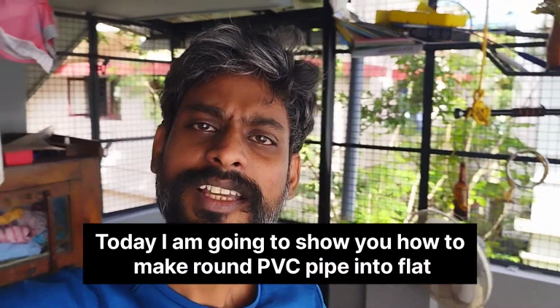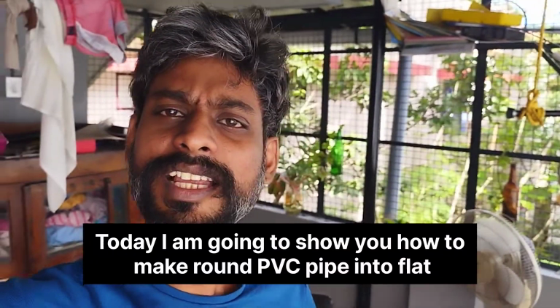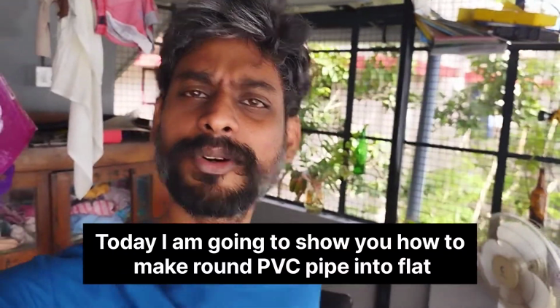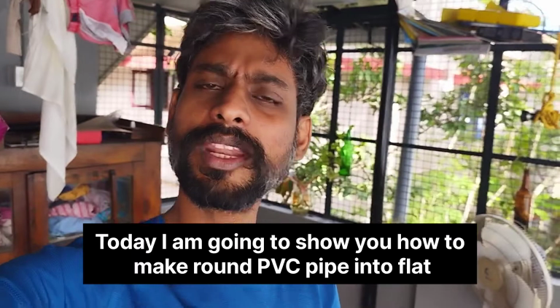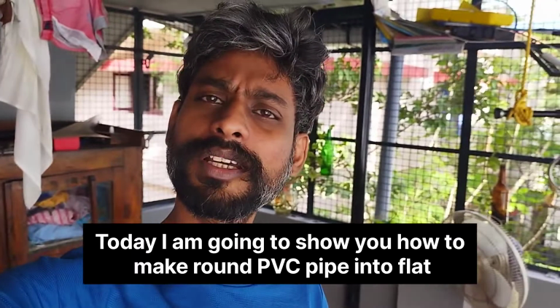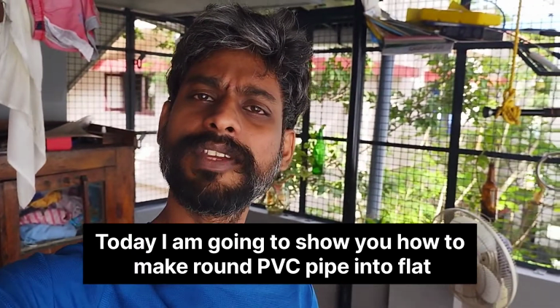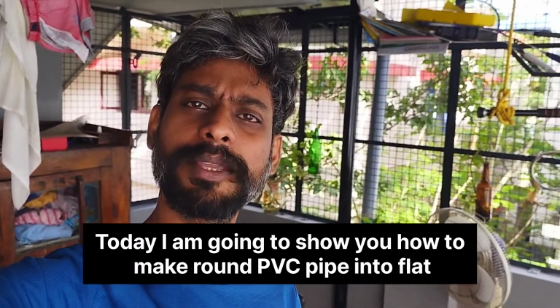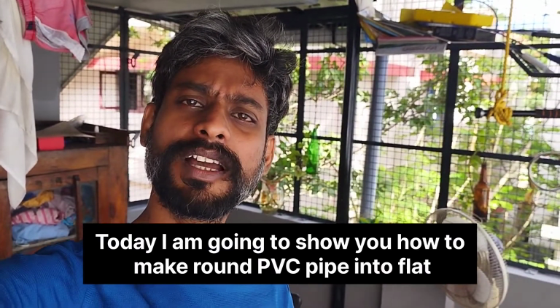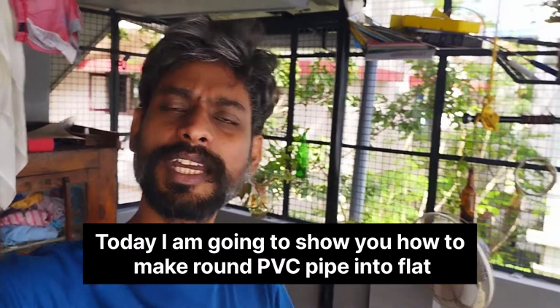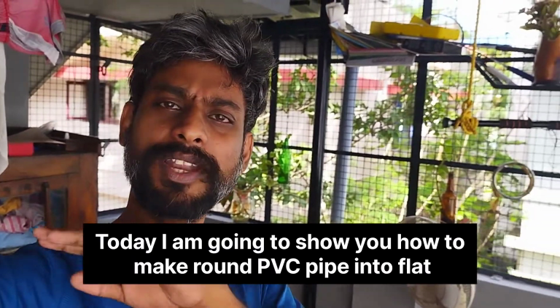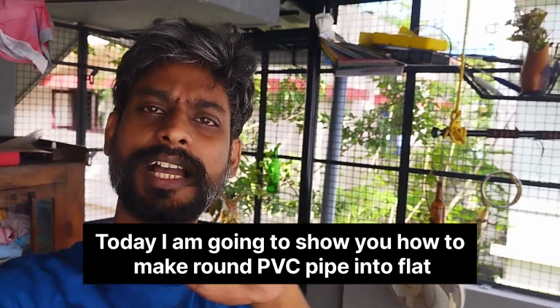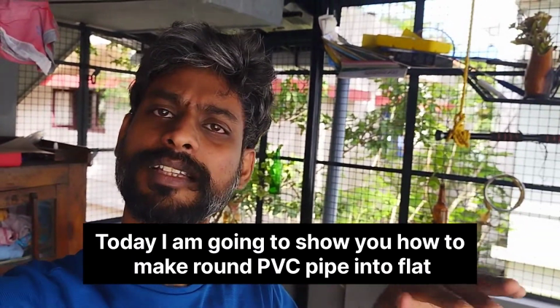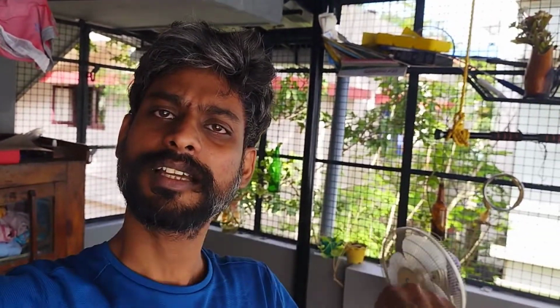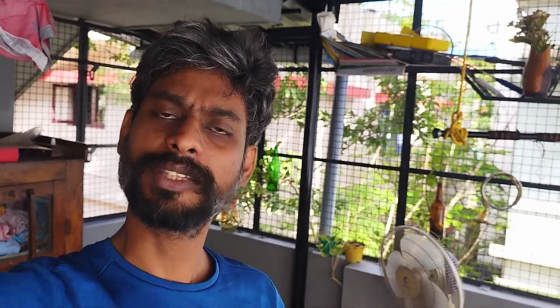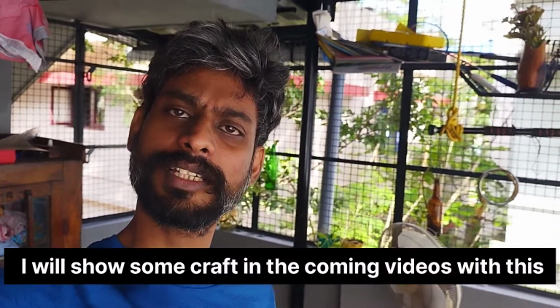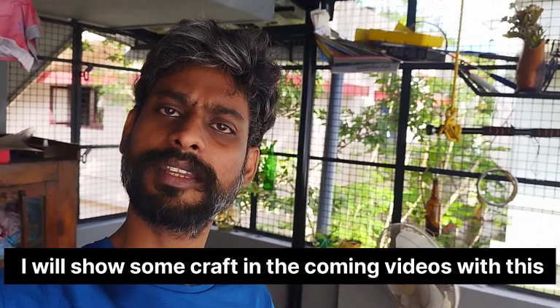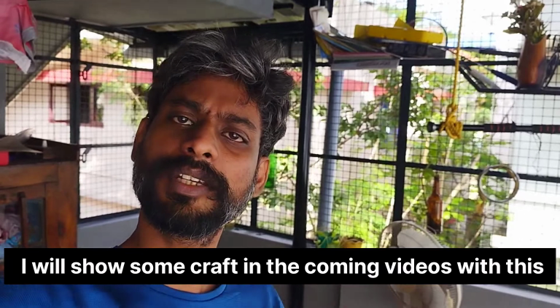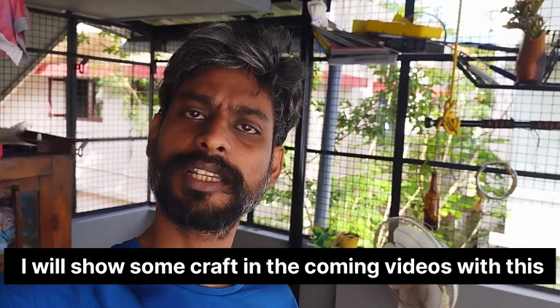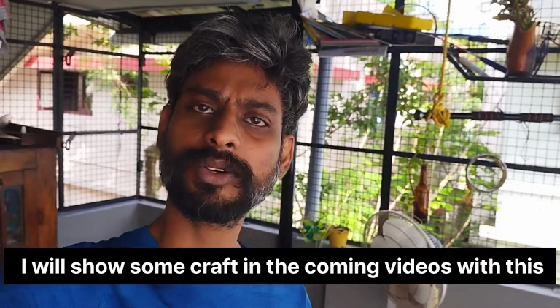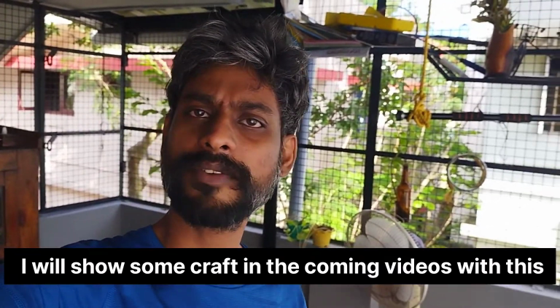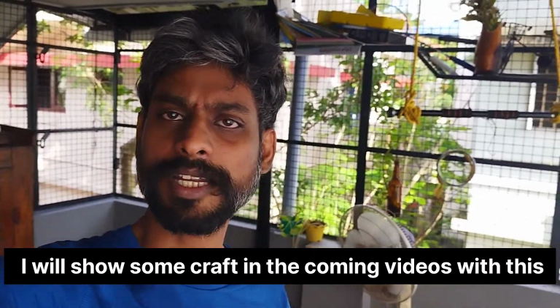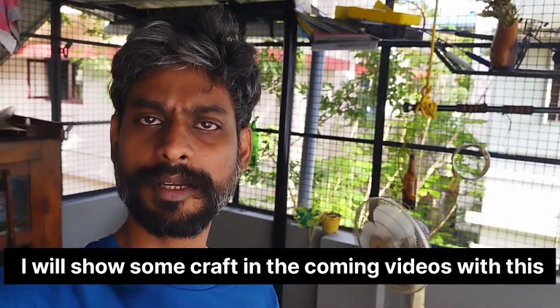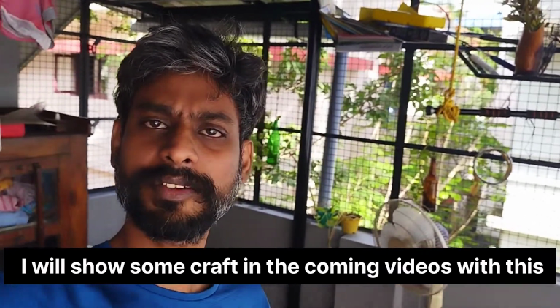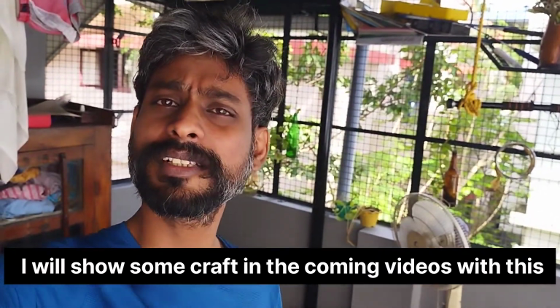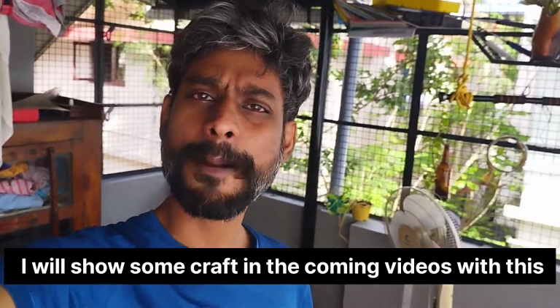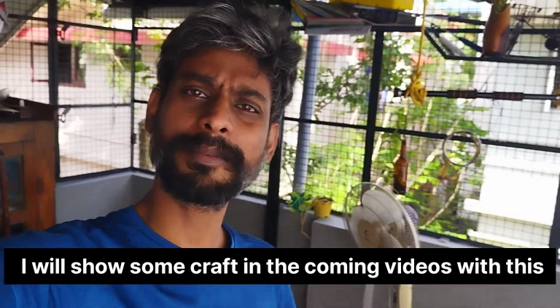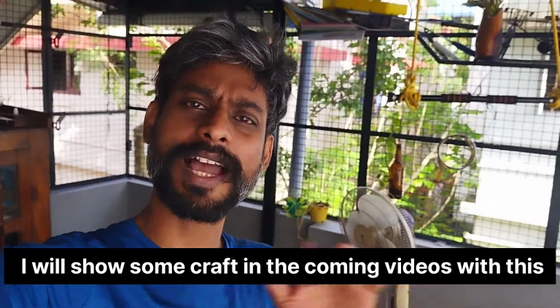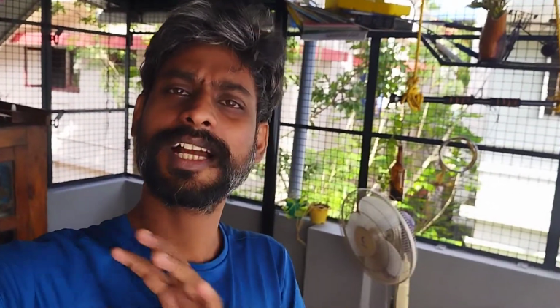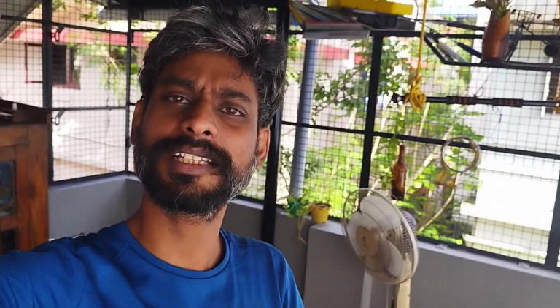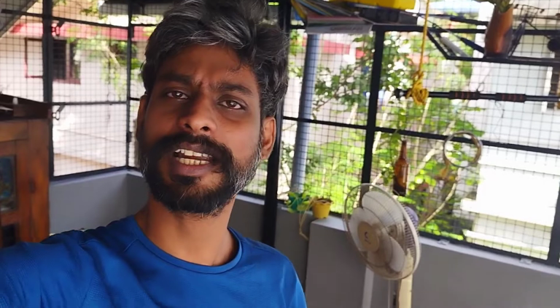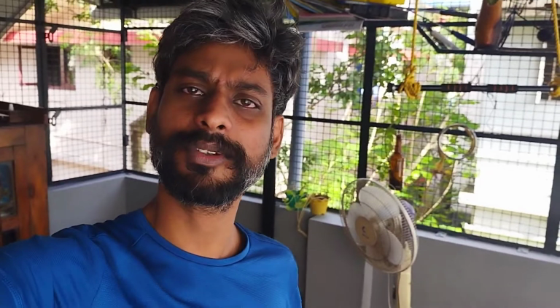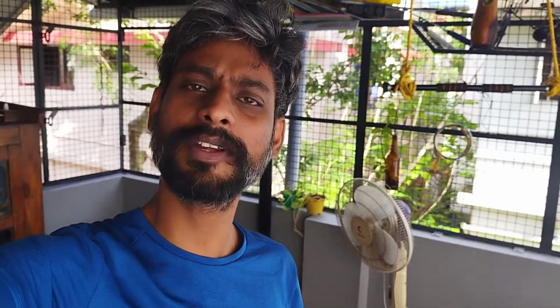This is a round PVC pipe. It is flat. I will use a craft from my previous videos. I will use a flat.